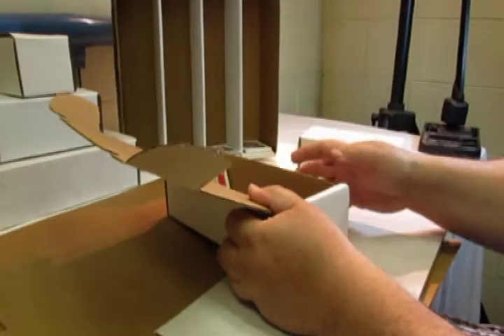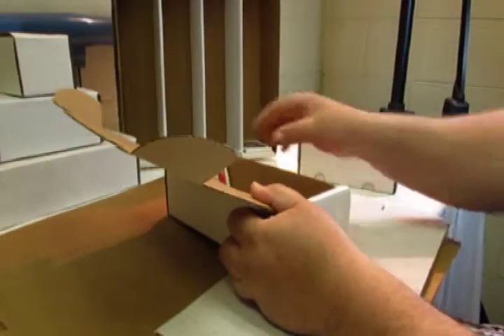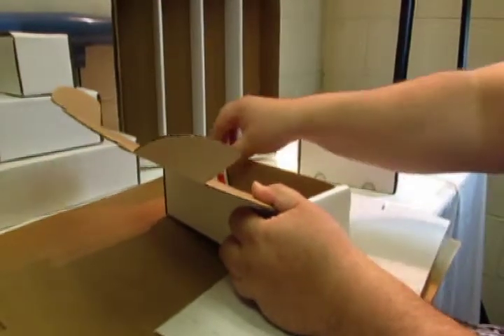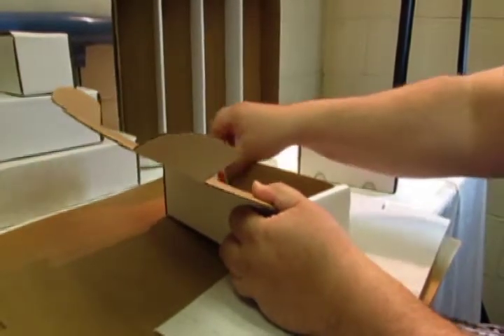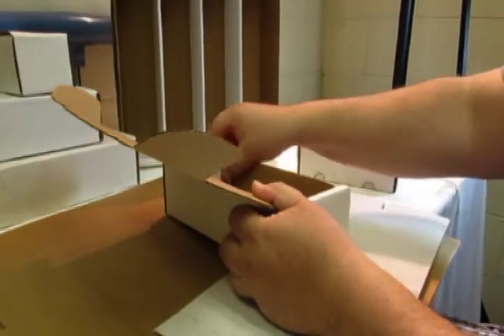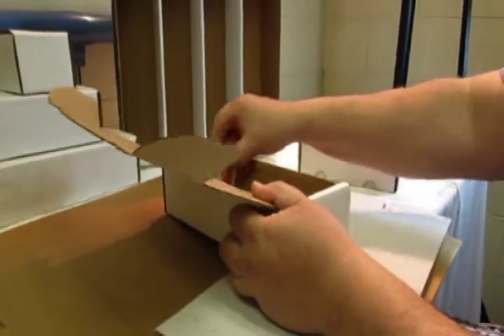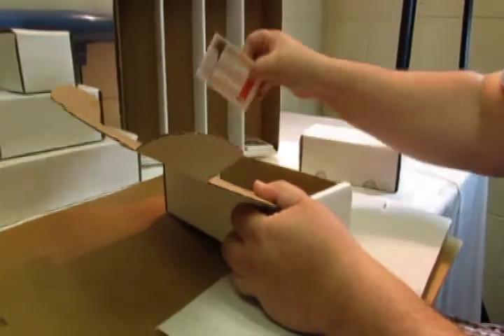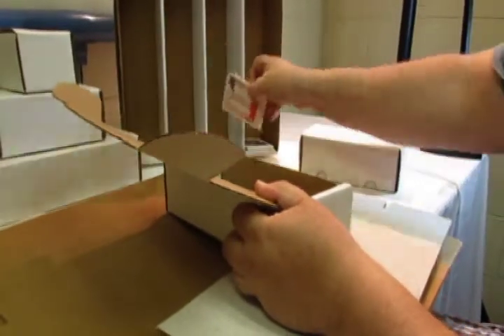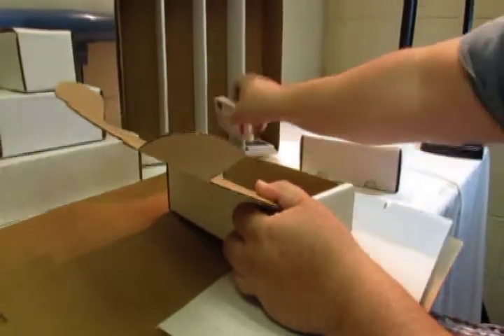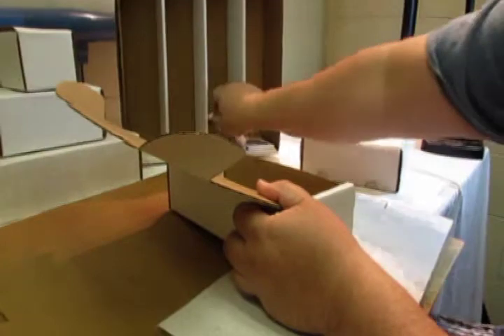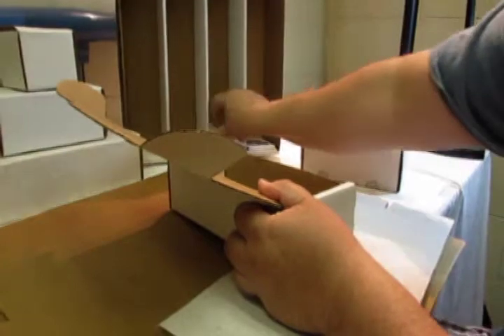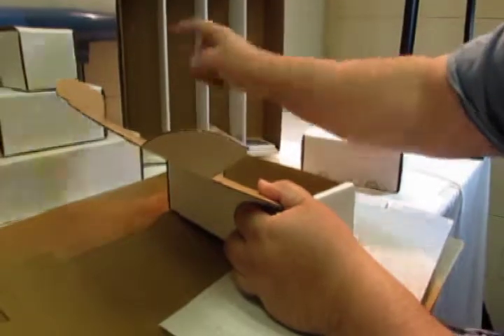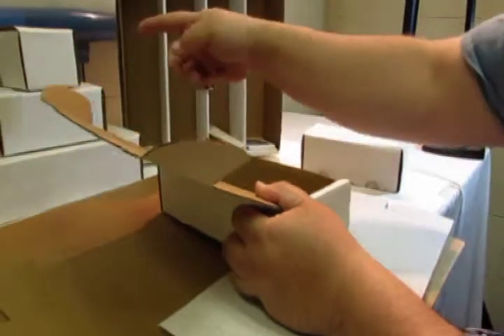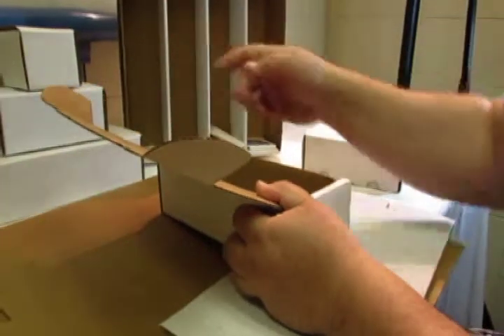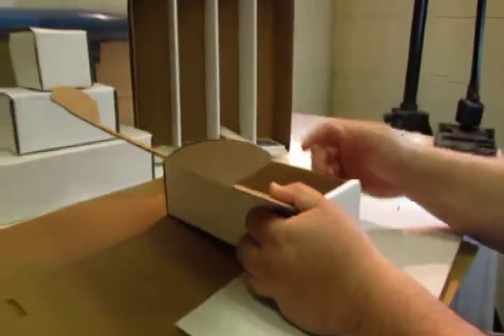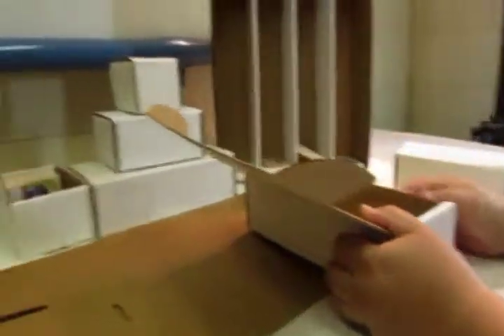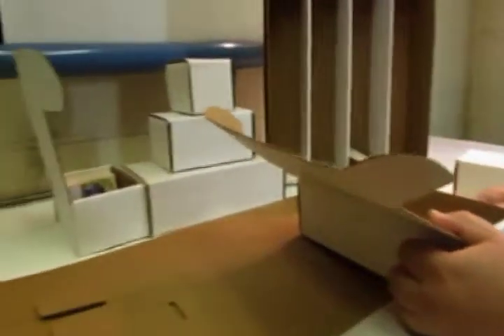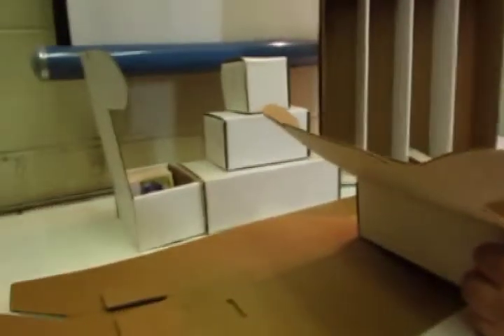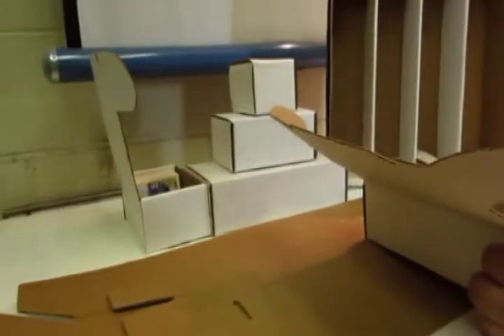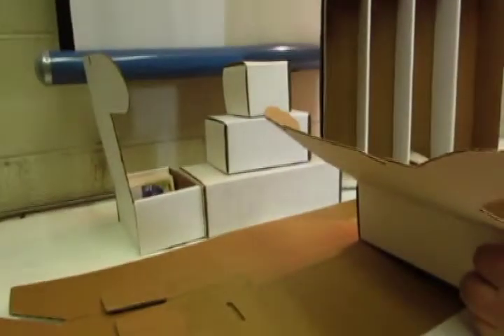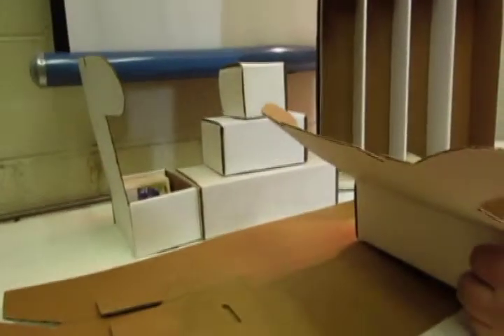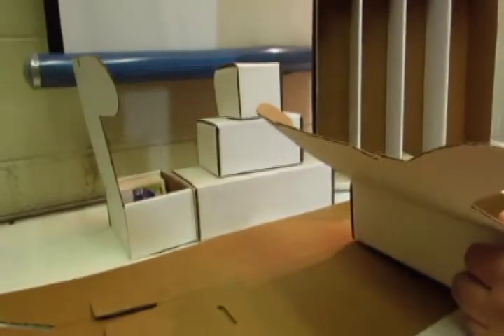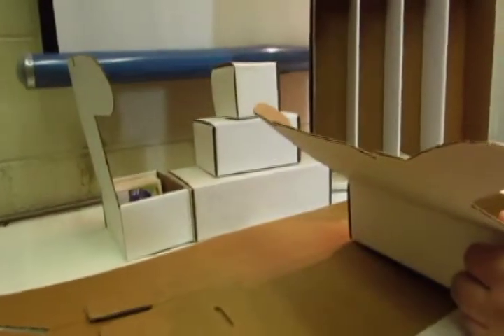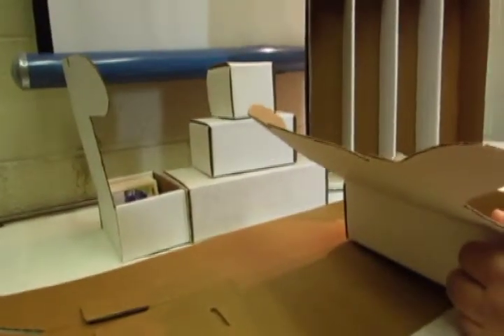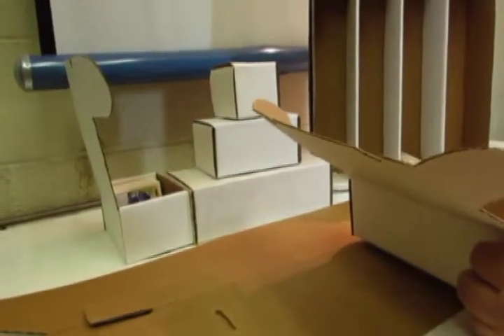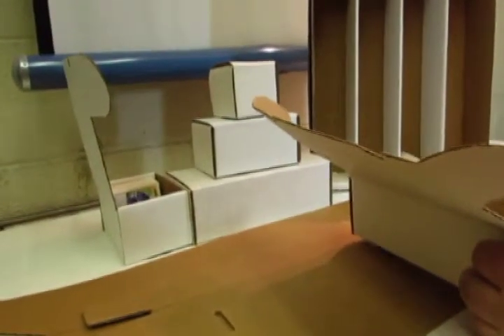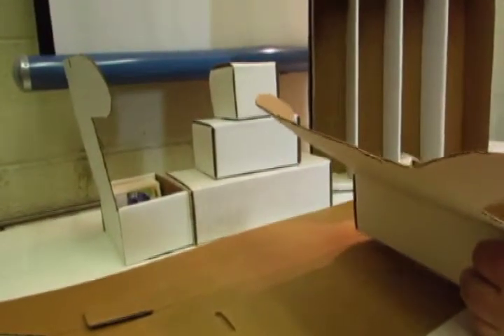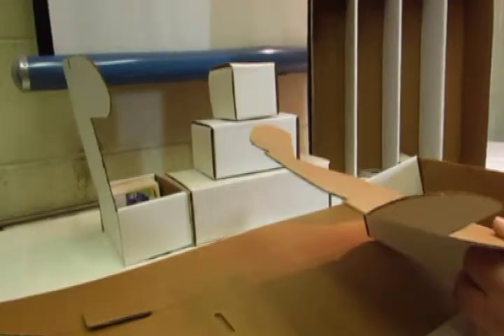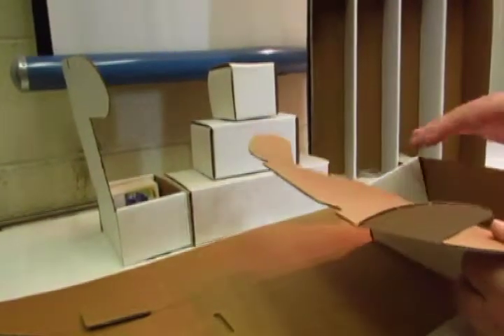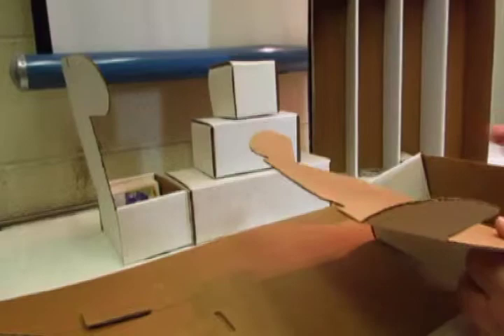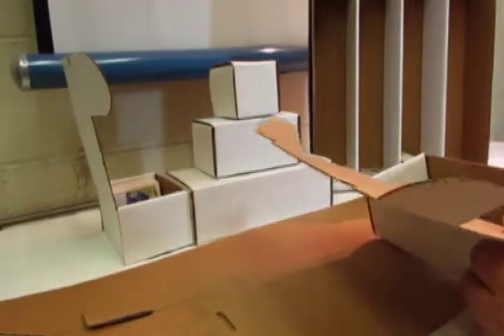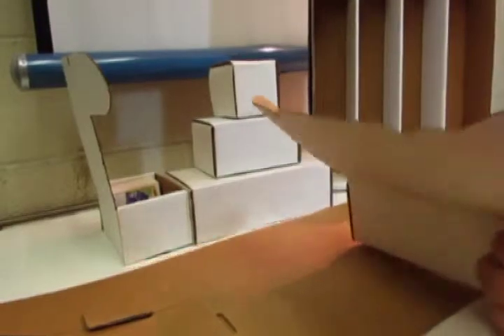They come in all different sizes, anywhere from 100, 200, 300, all the way up to 1000 for a one-row box.